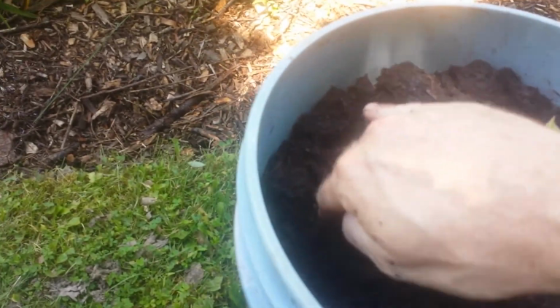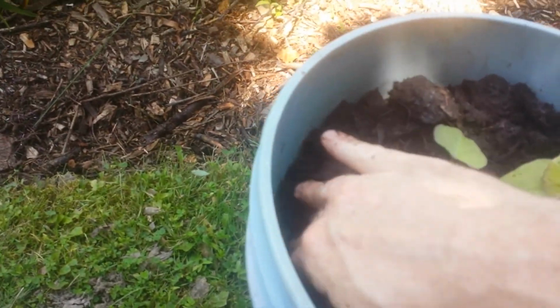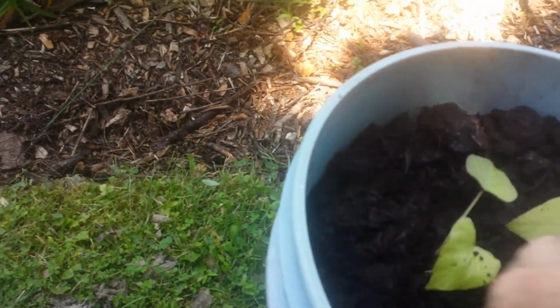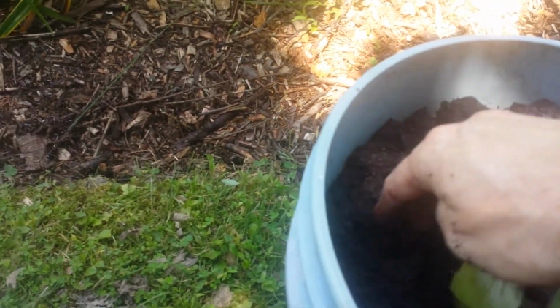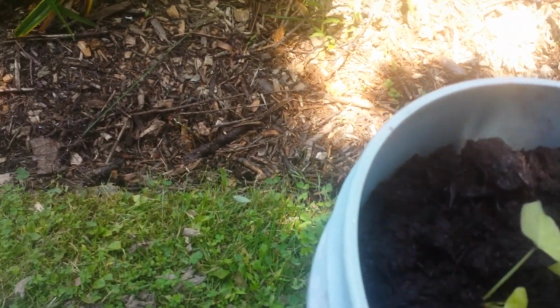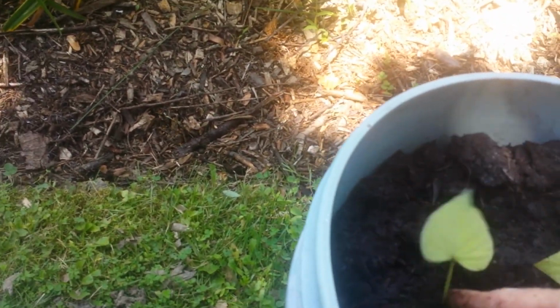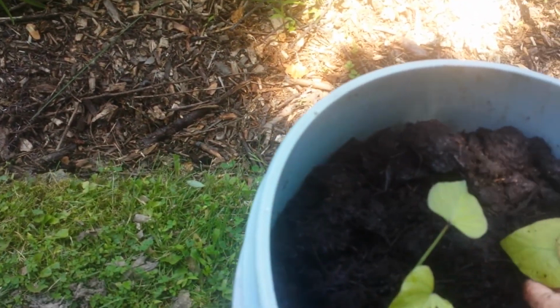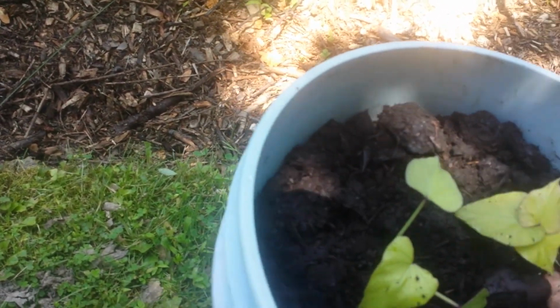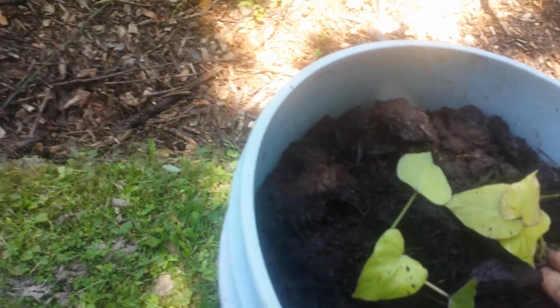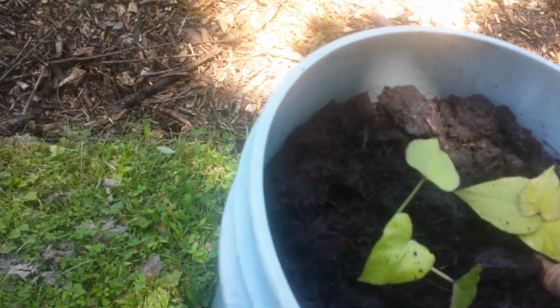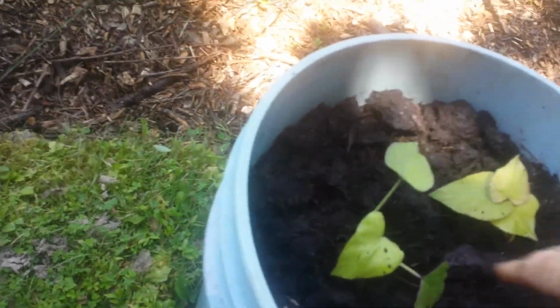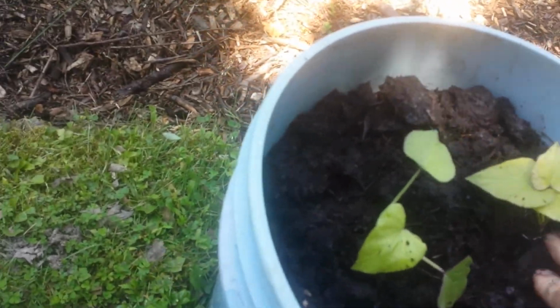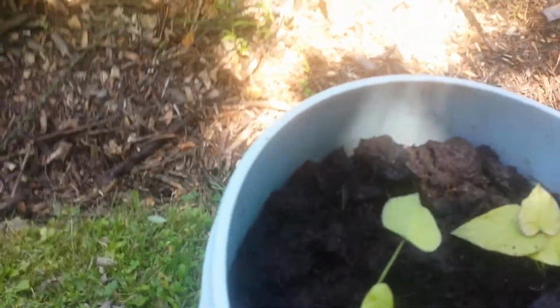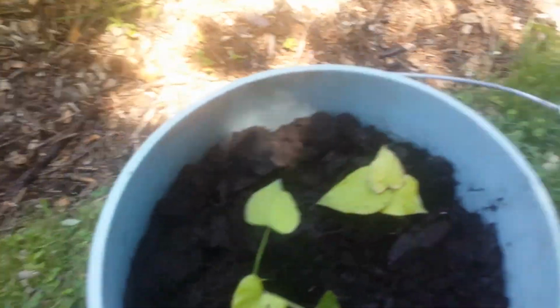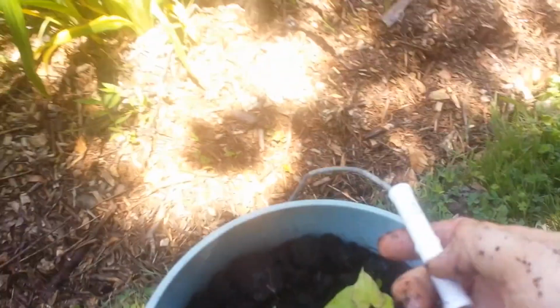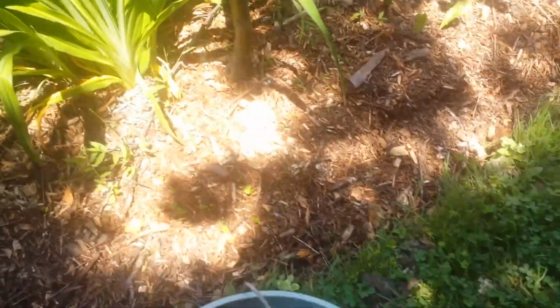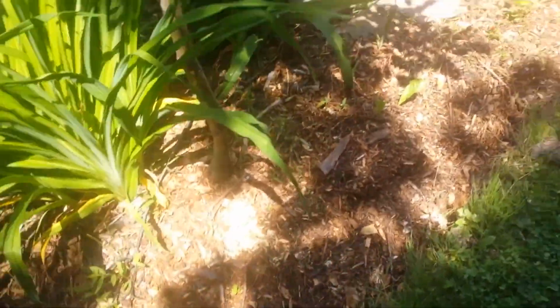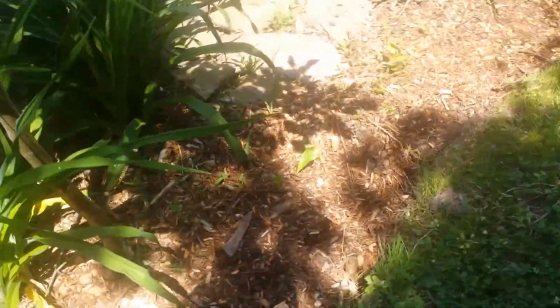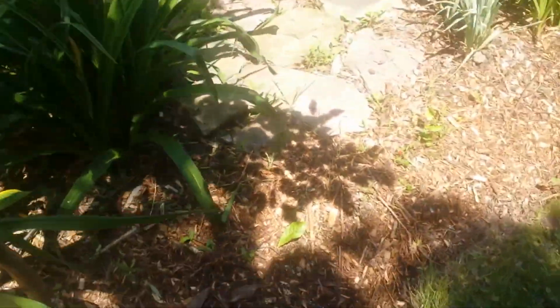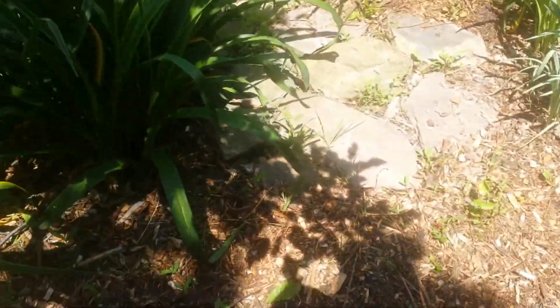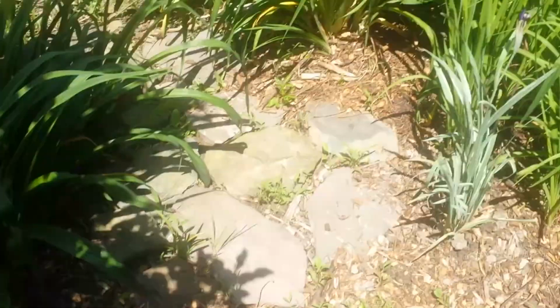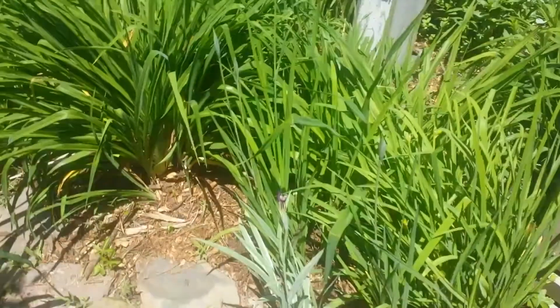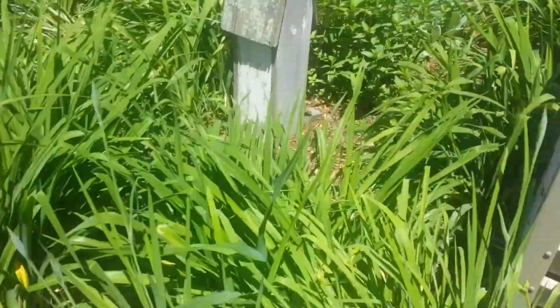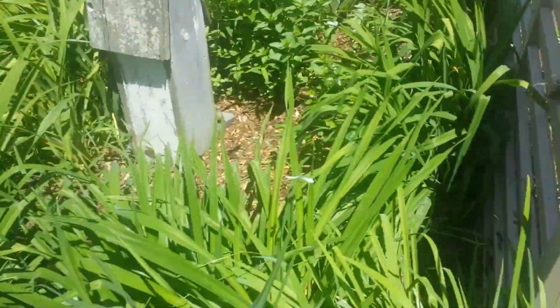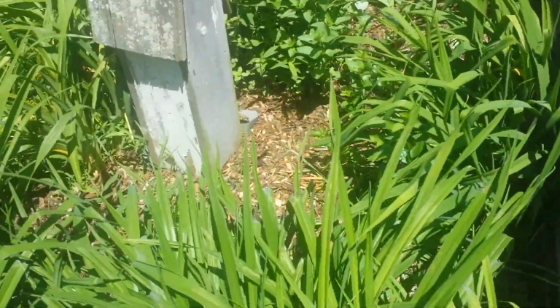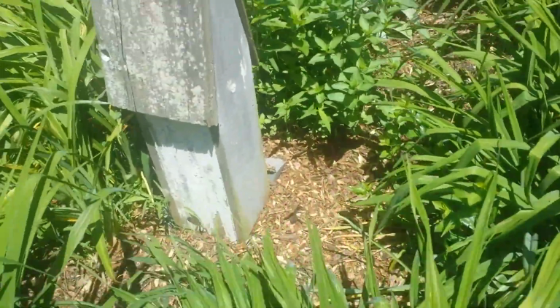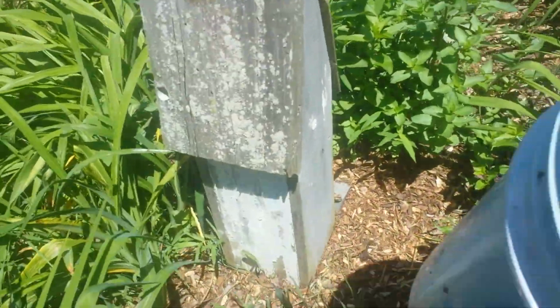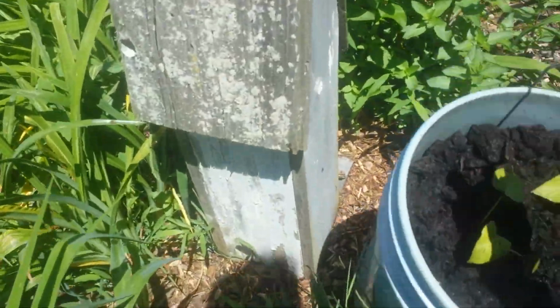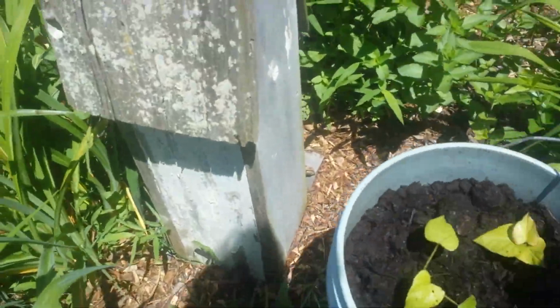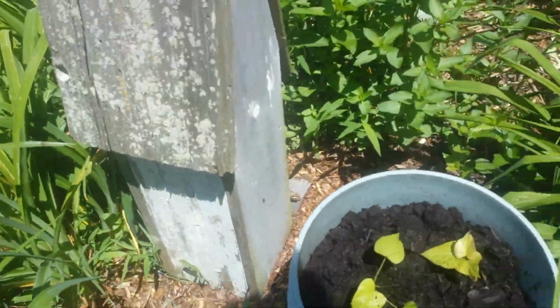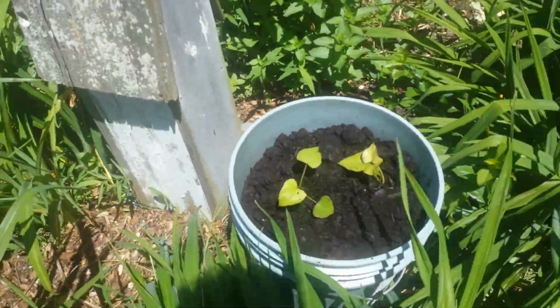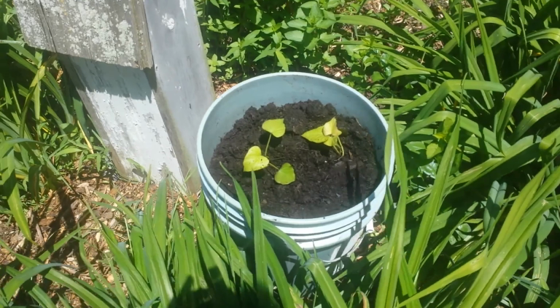The great thing about these buckets is you can pretty much put them anywhere you want in your garden. So I could just take them over here and put them in one of my spots right here in the garden — right here in the middle where my wife's day lilies are — and just set it down.